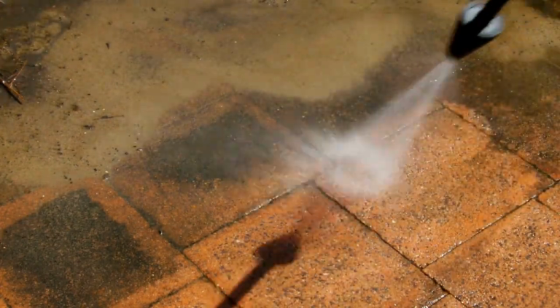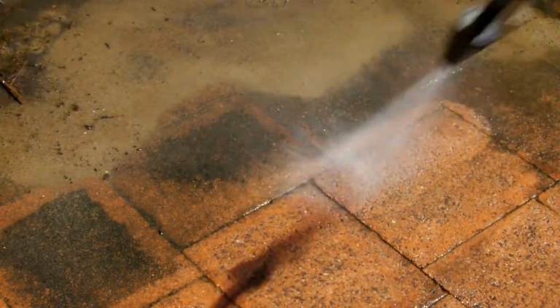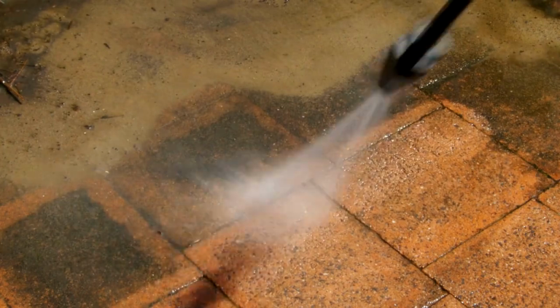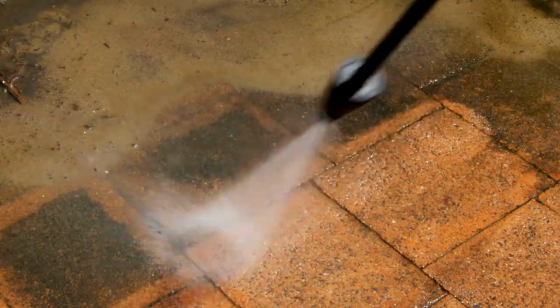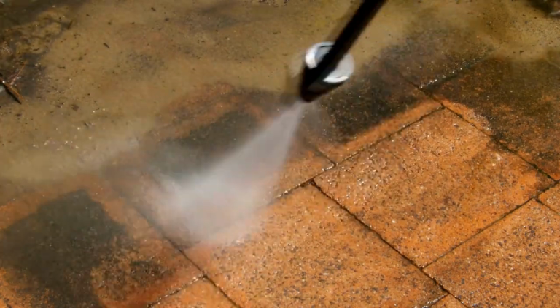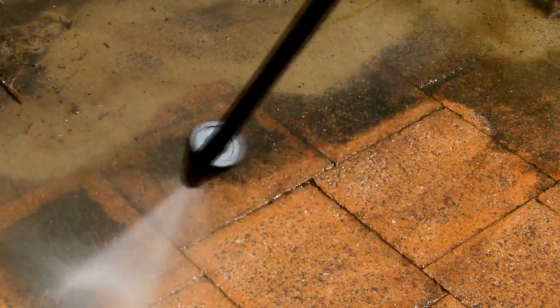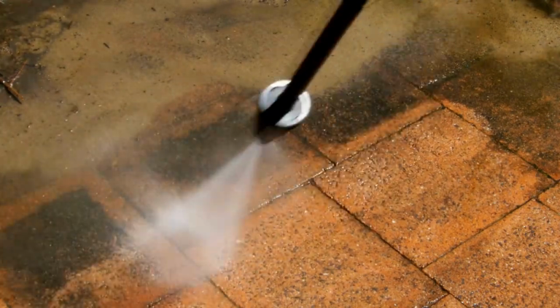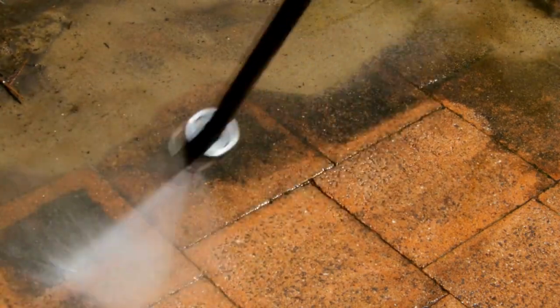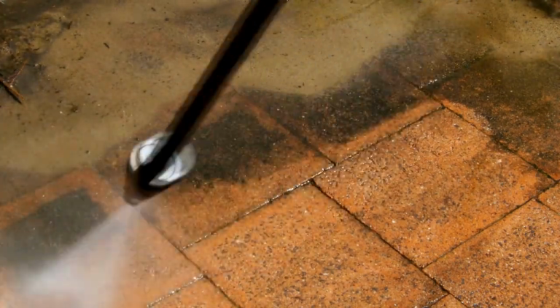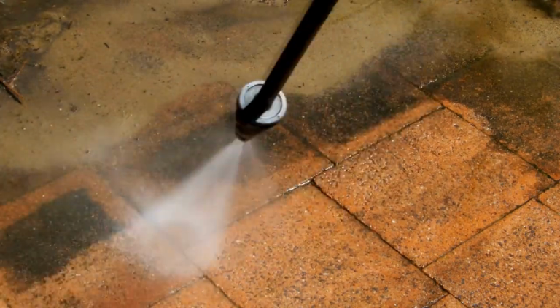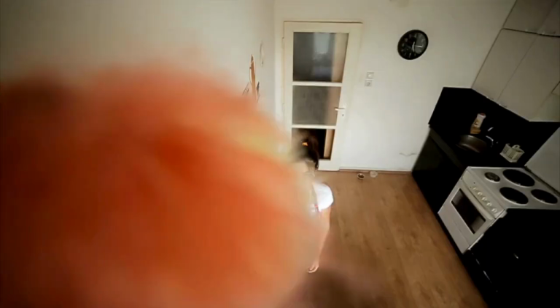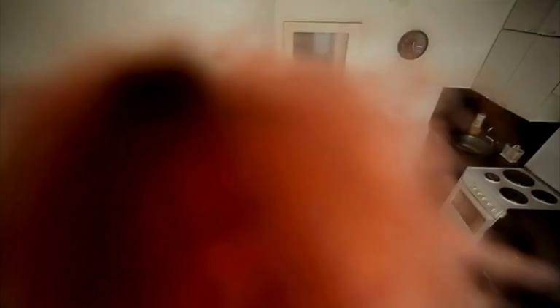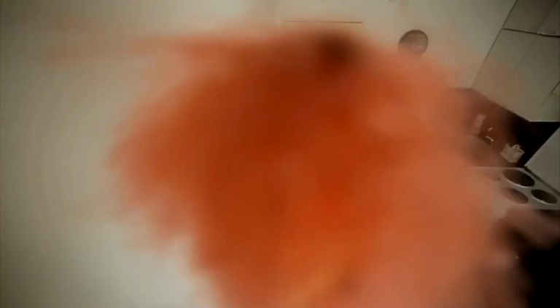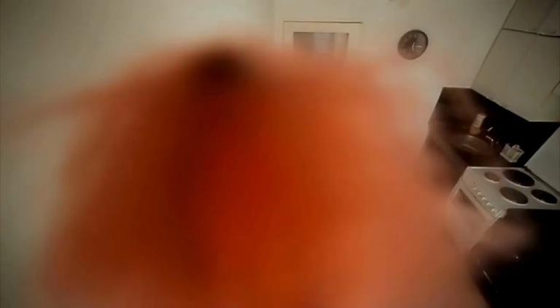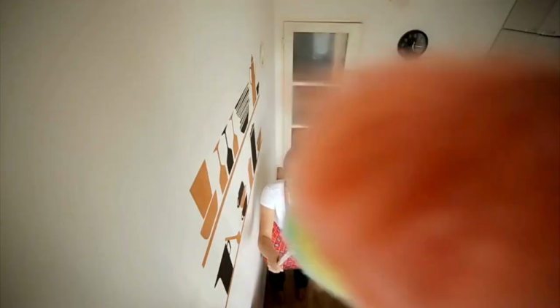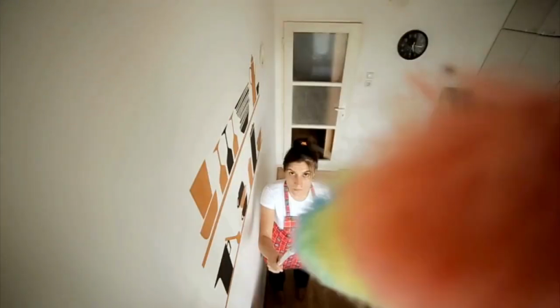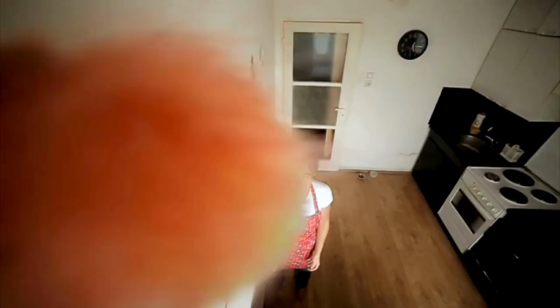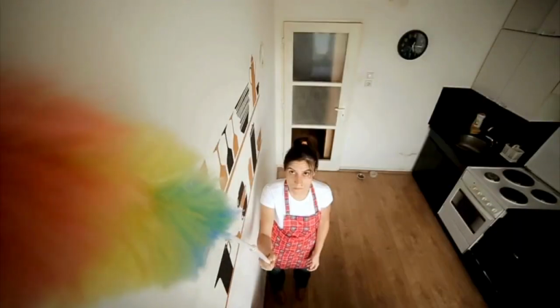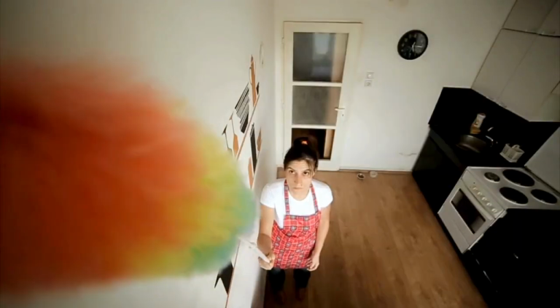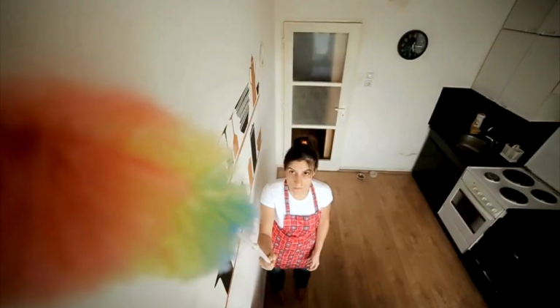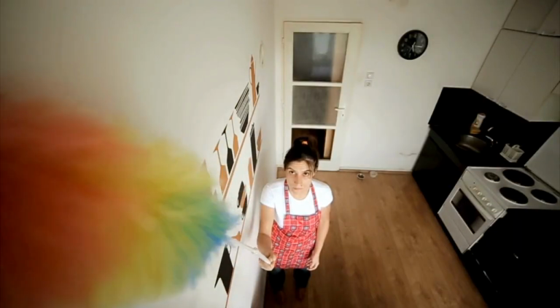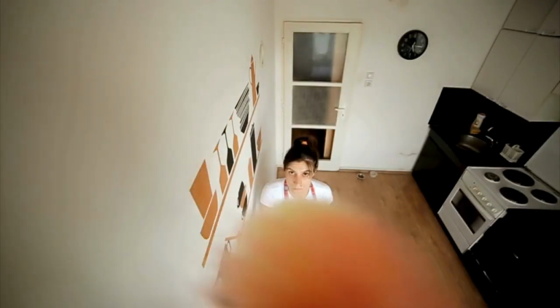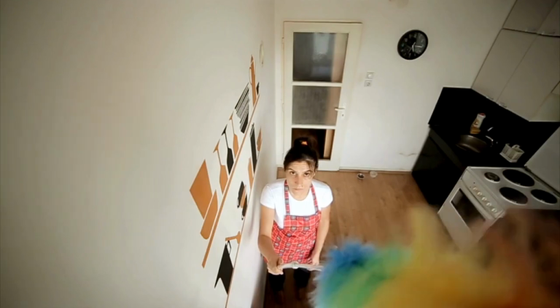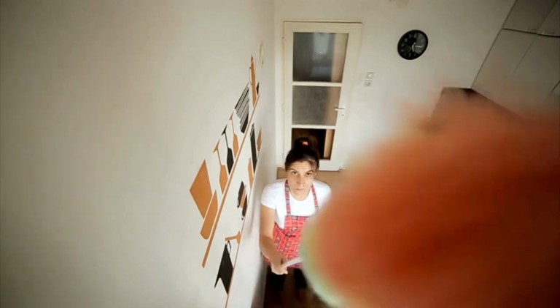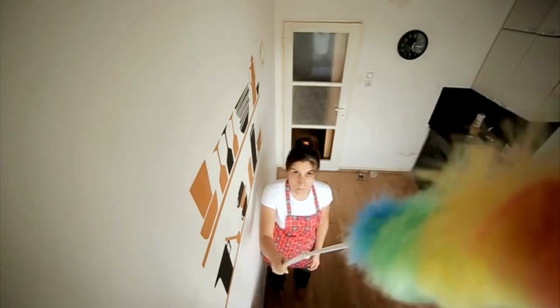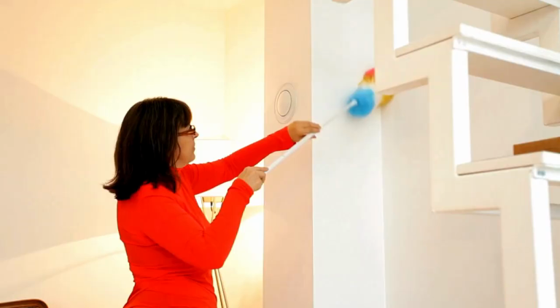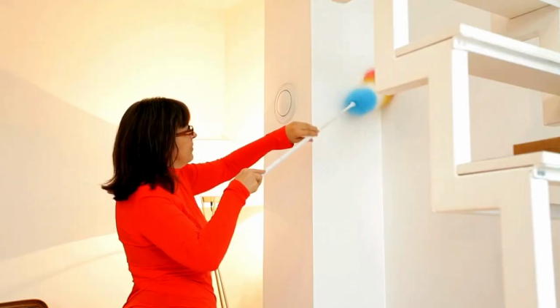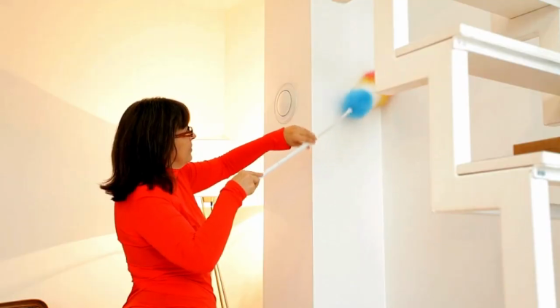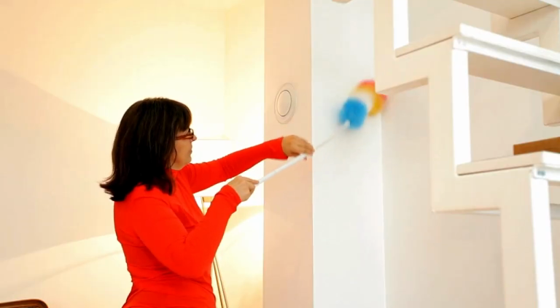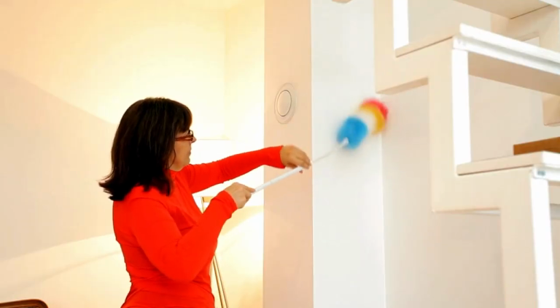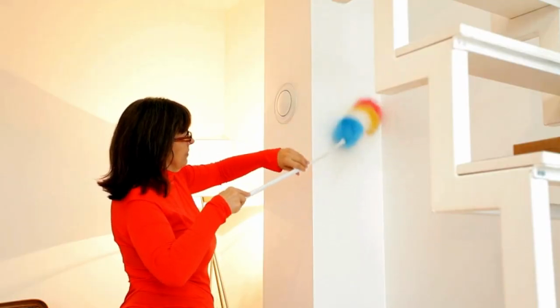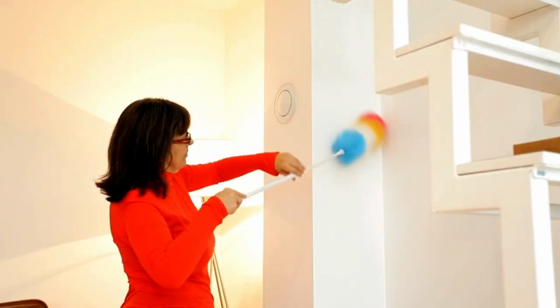Next, tackle one room at a time. Start from the top down, dusting ceiling fans, light fixtures and shelves before moving on to surfaces and floors.